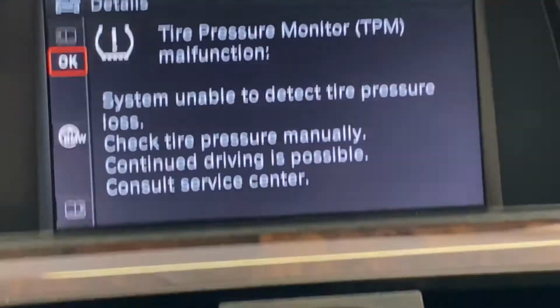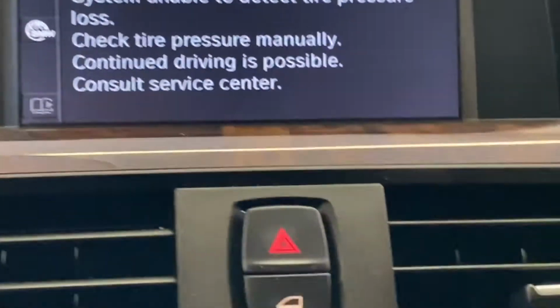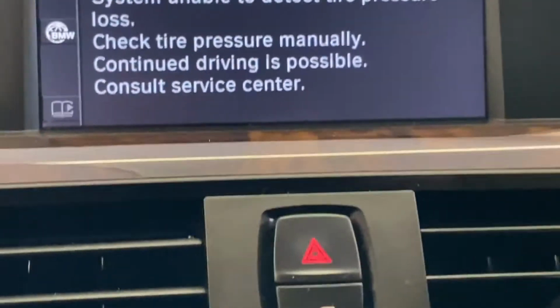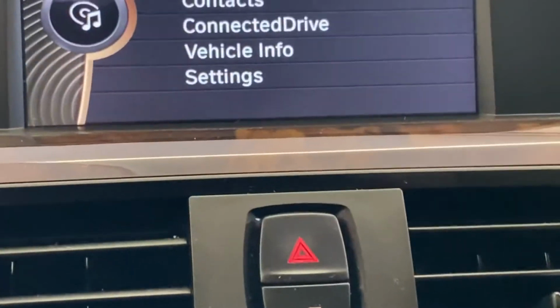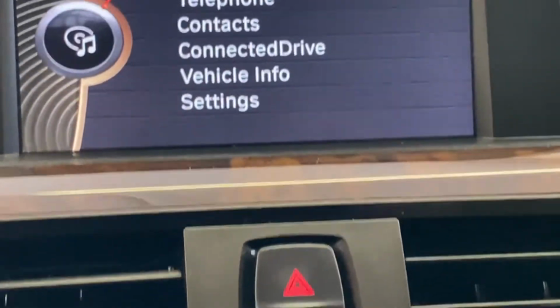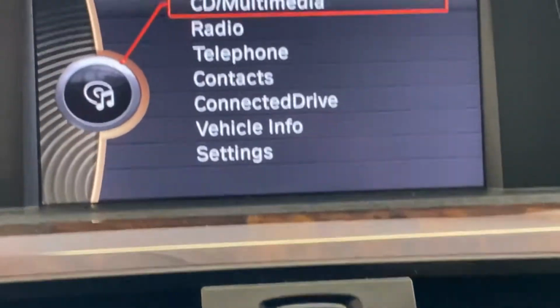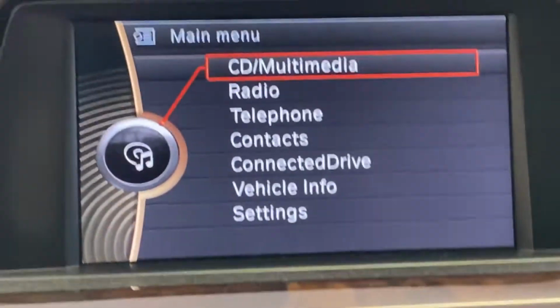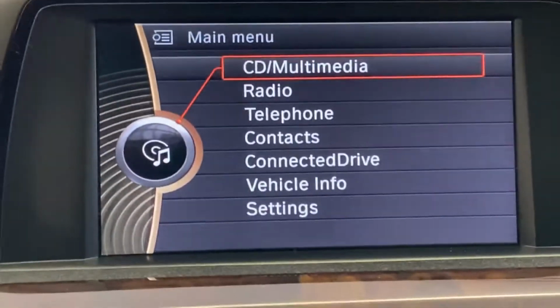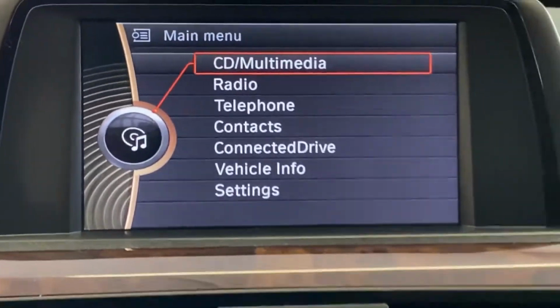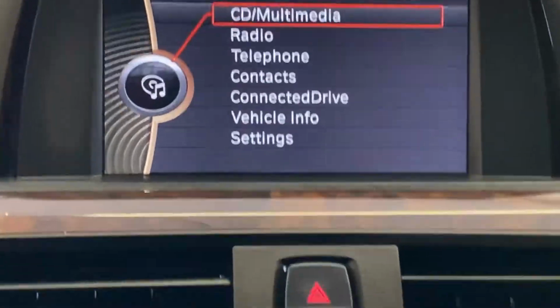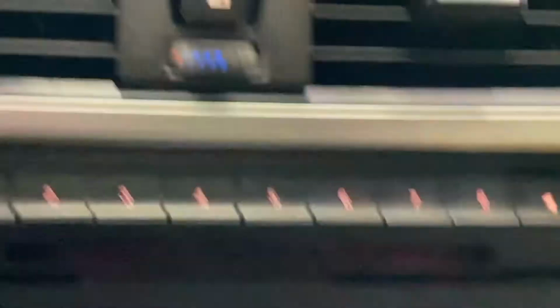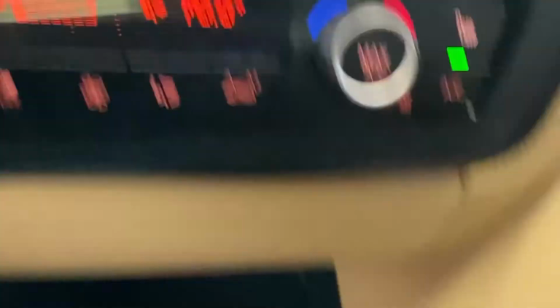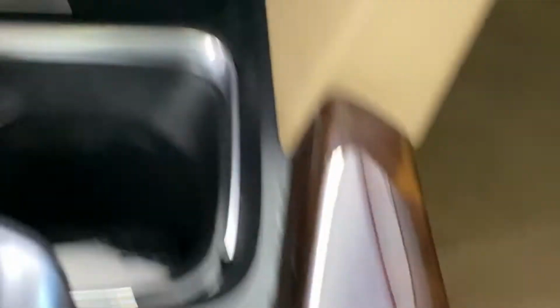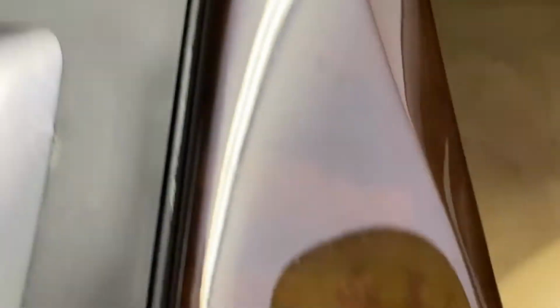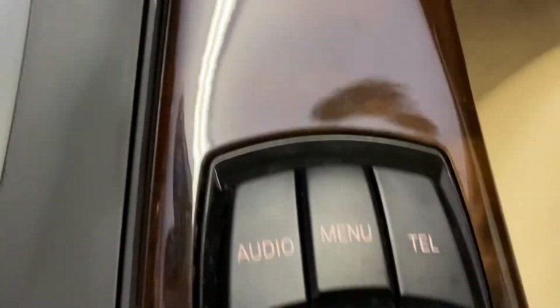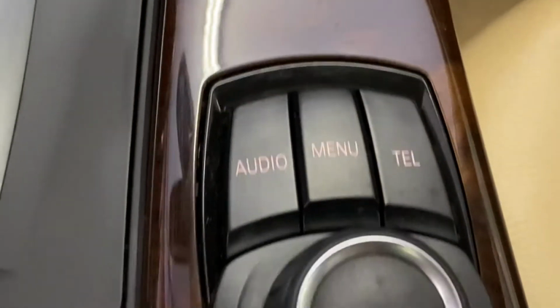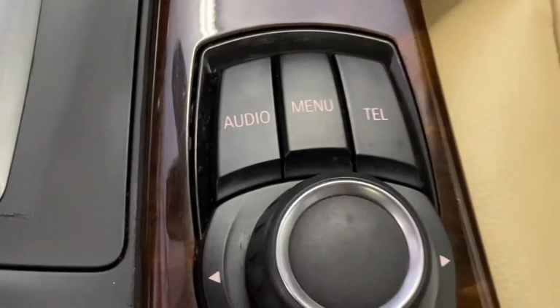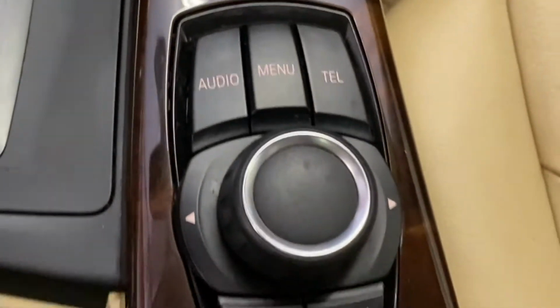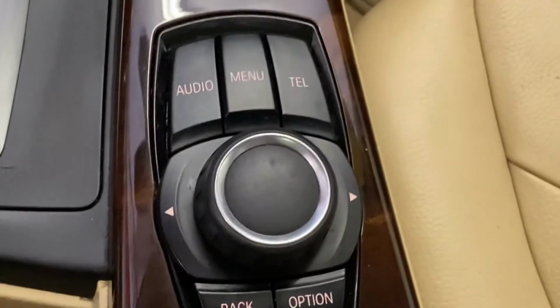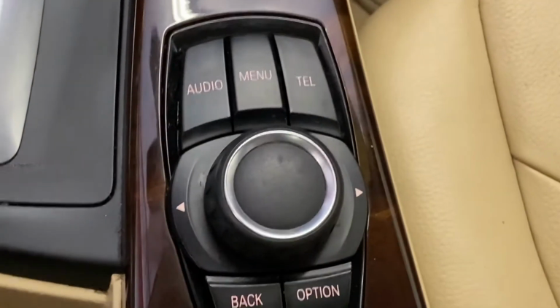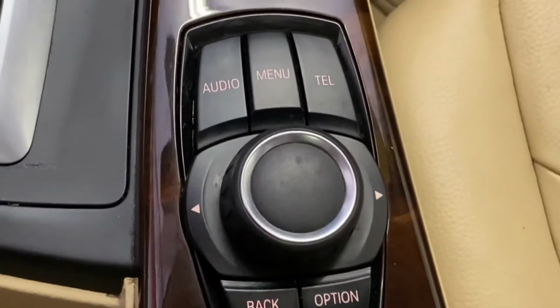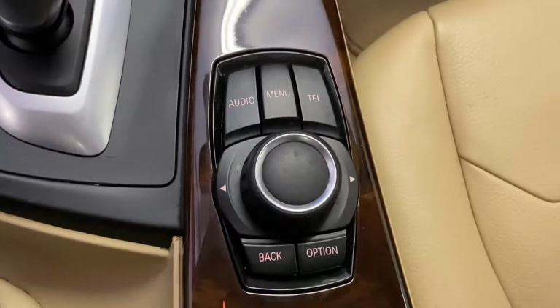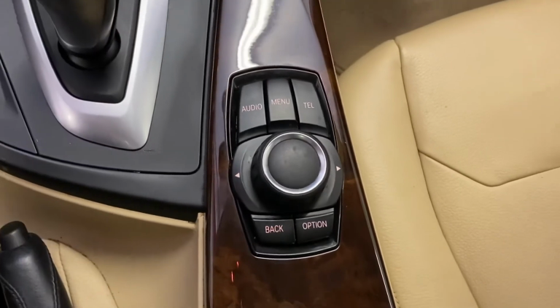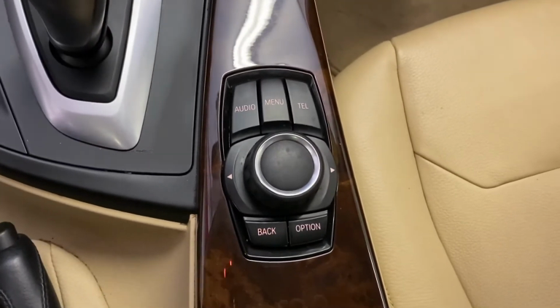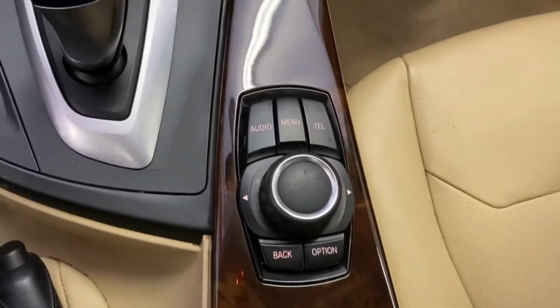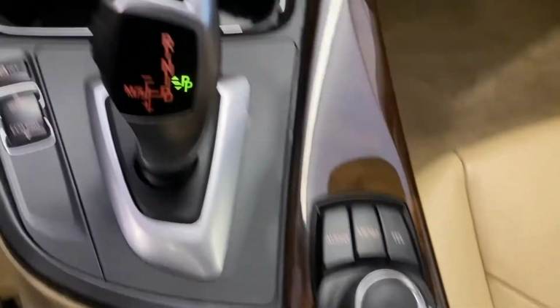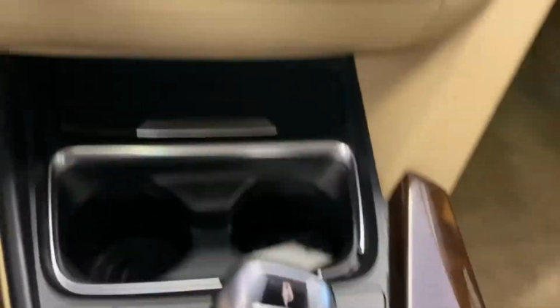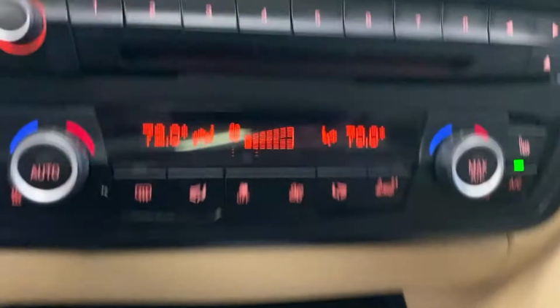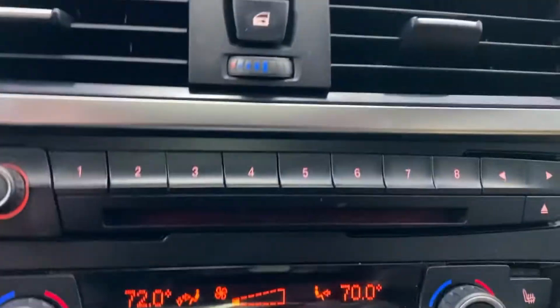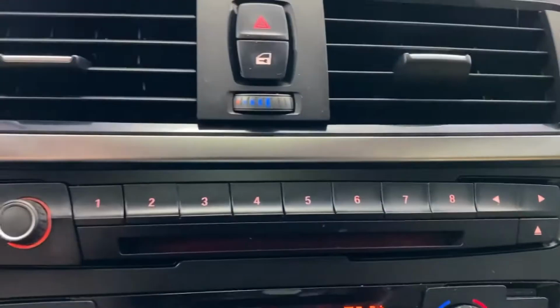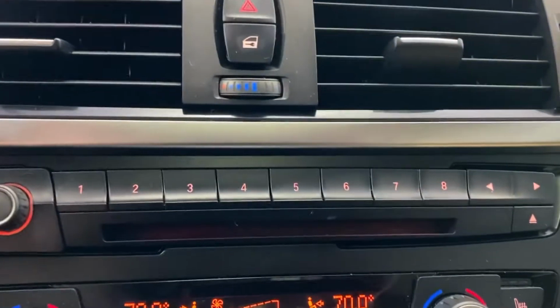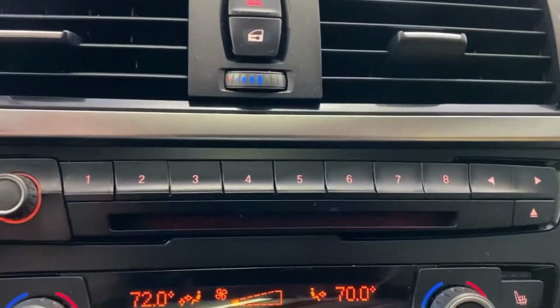There's another big screen up on top that you can use to go through your multimedia controls, AM/FM radio, and more — all able to be navigated with a touch of a dial or the push of a button on the center dash.